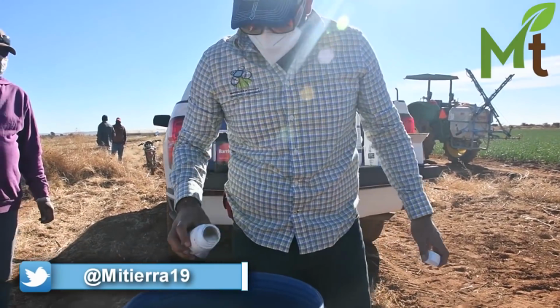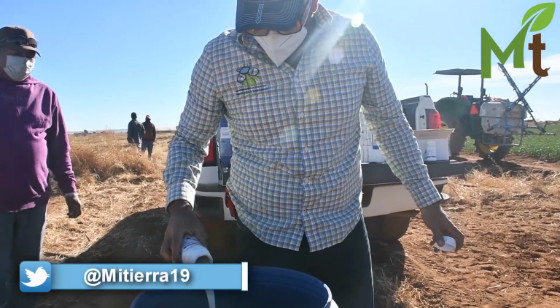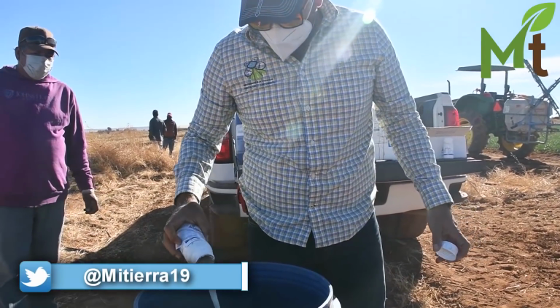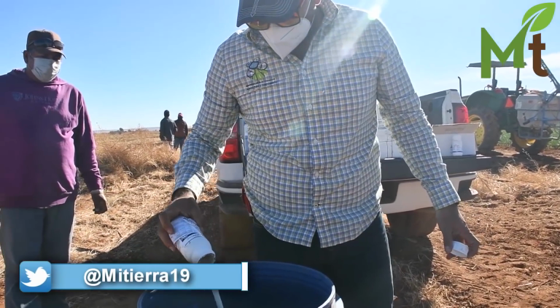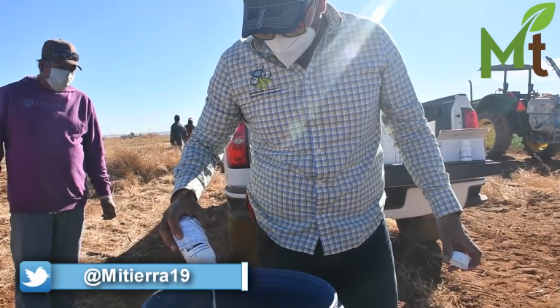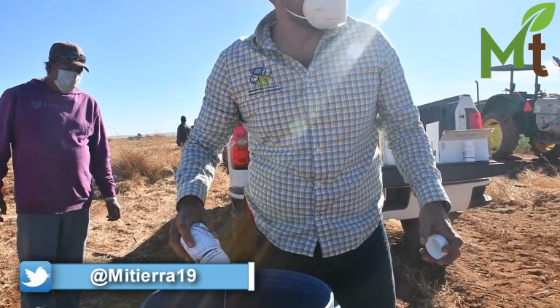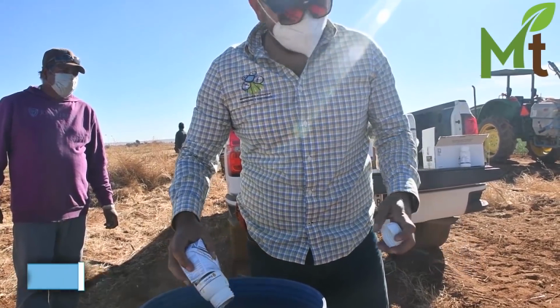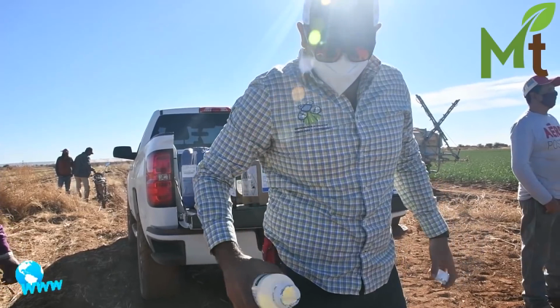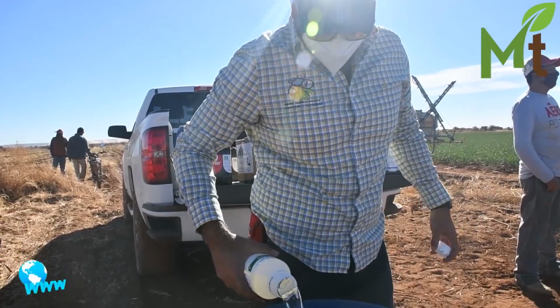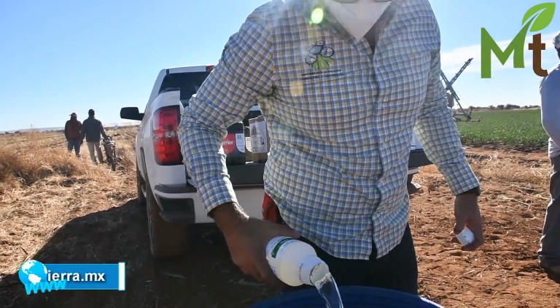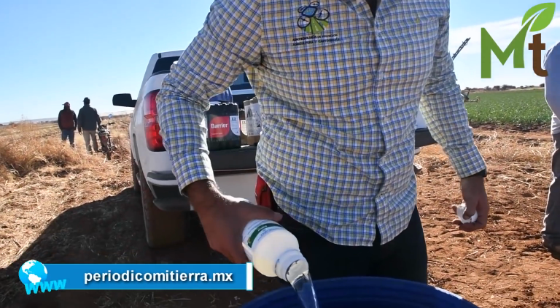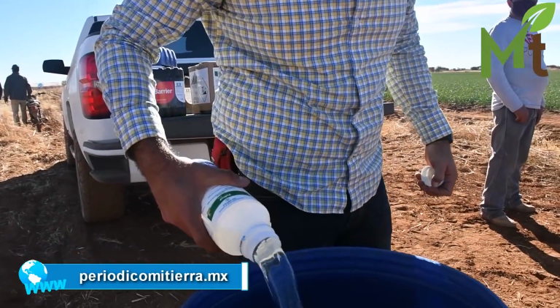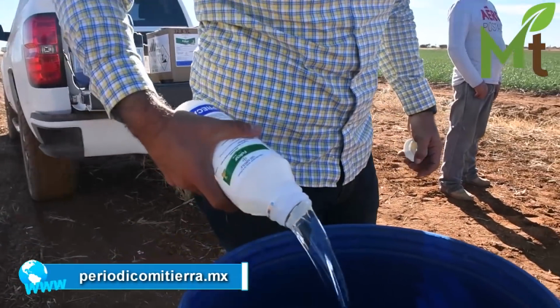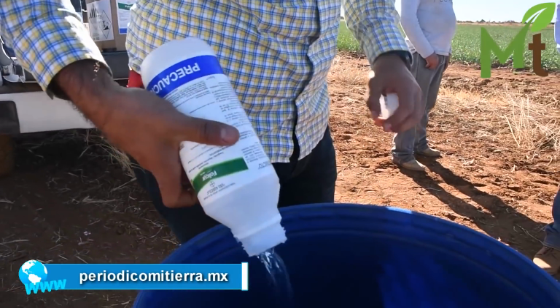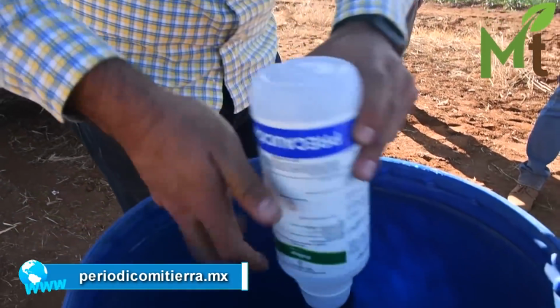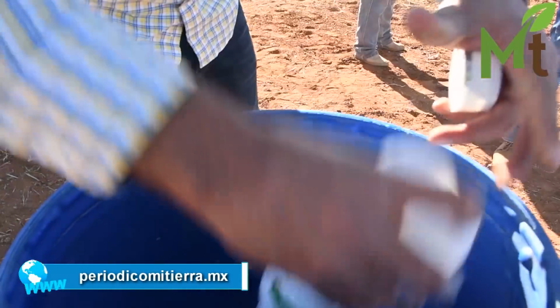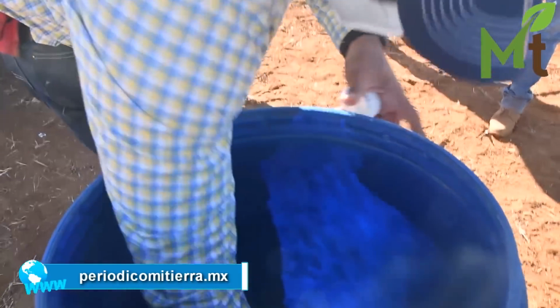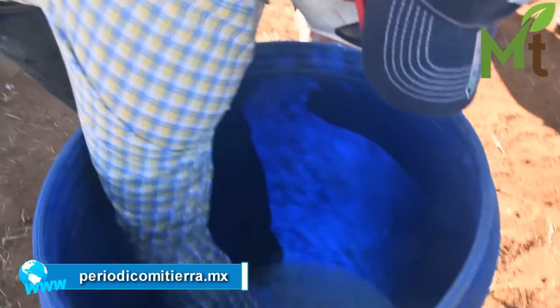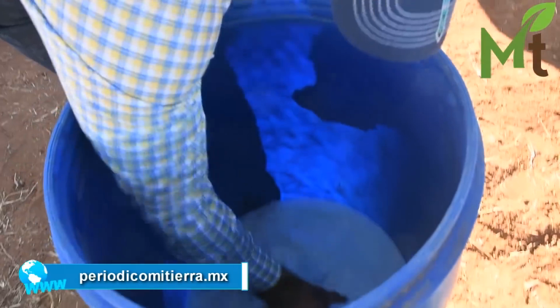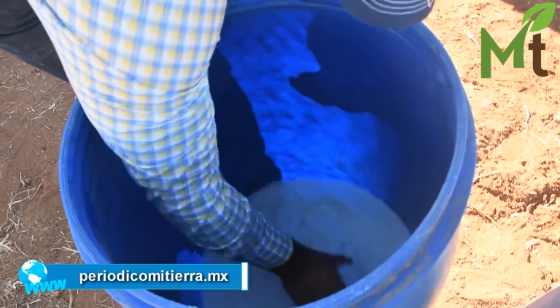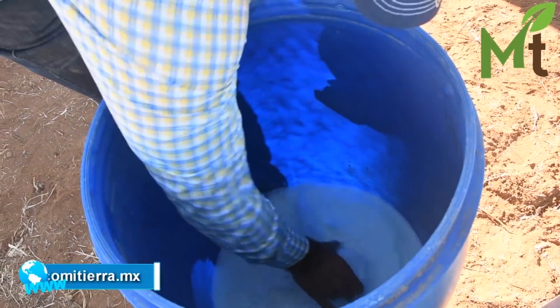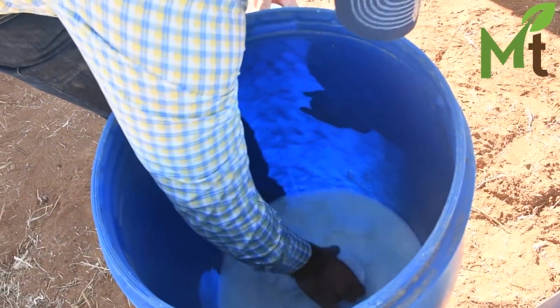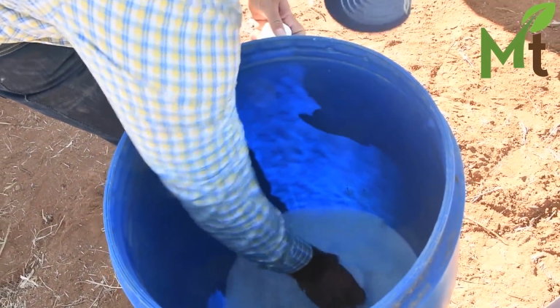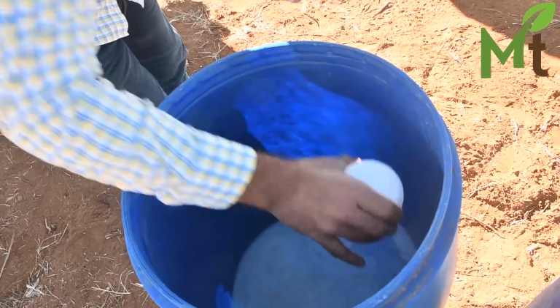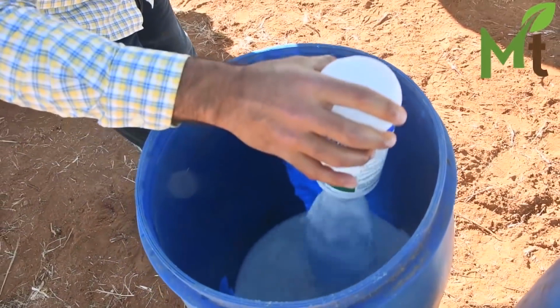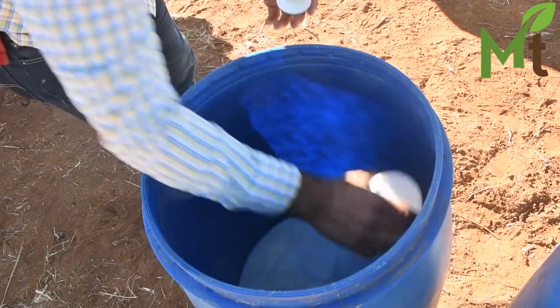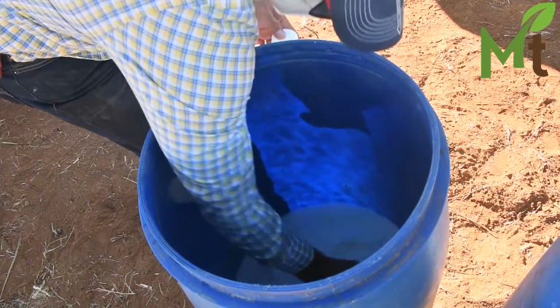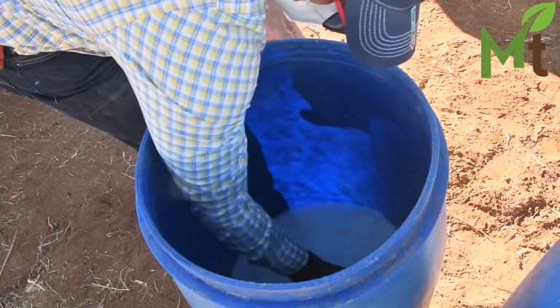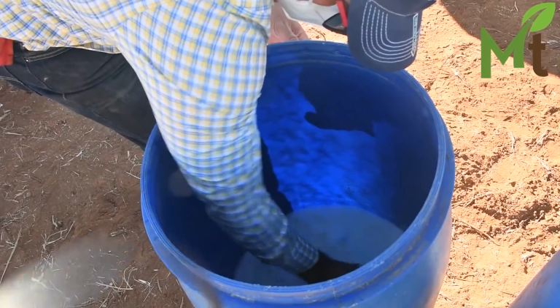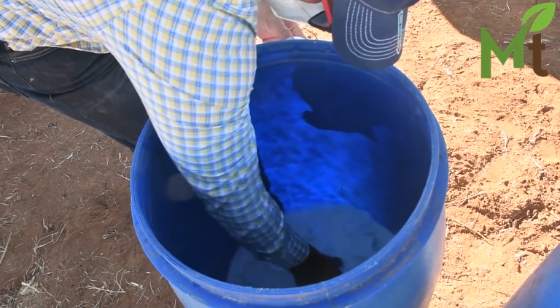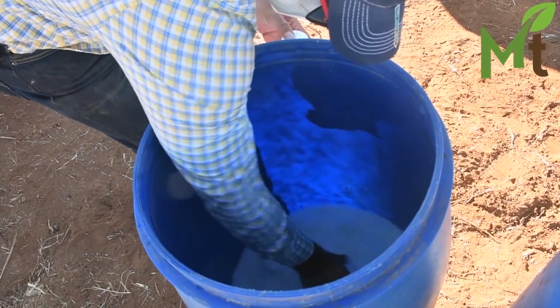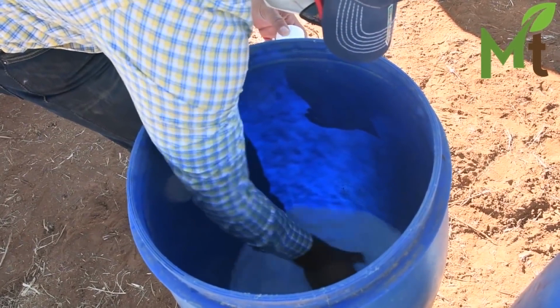Se aplican fungicidas, insecticidas, foliares, fertilización. Todo lo que se ha viajado podemos aplicar.